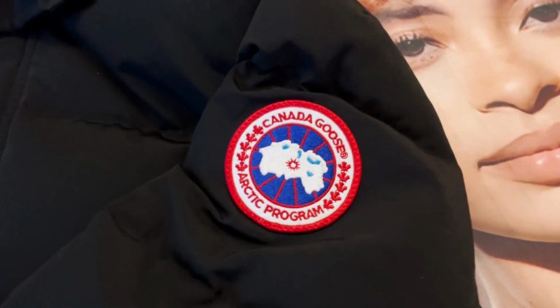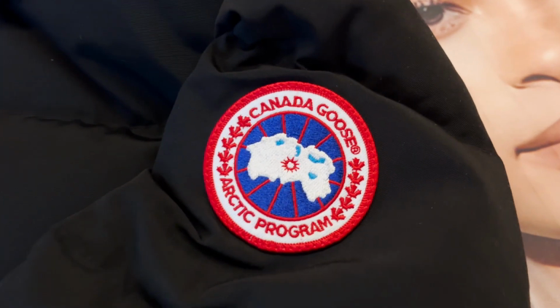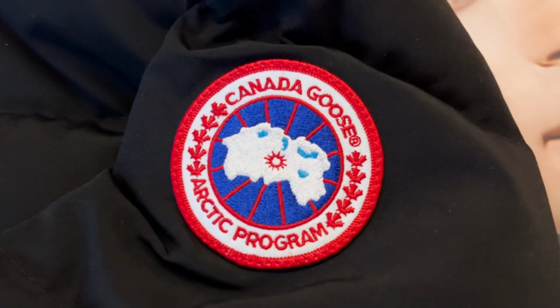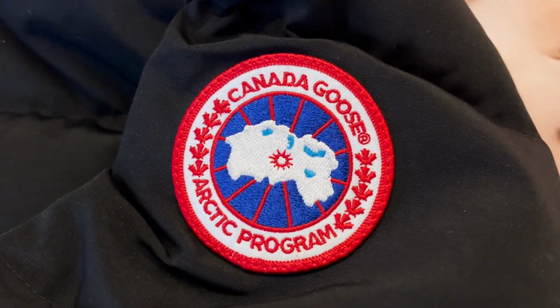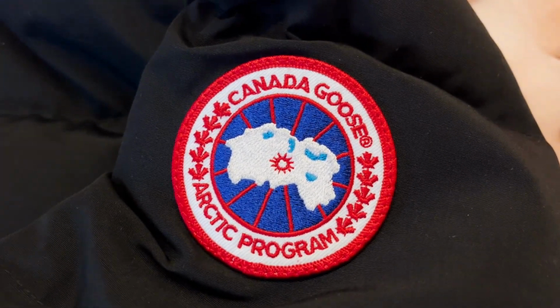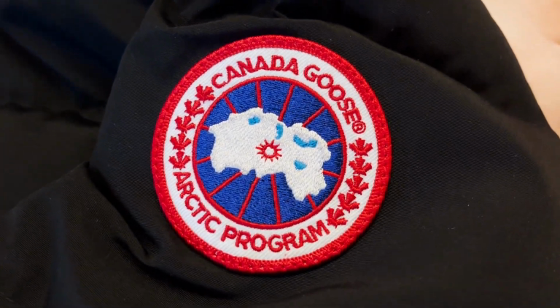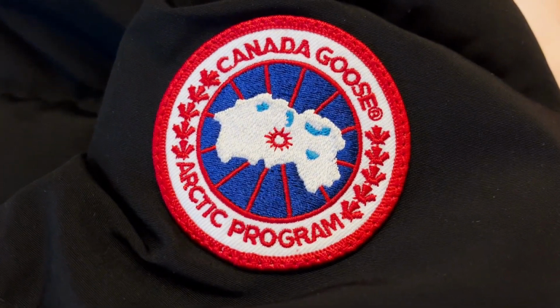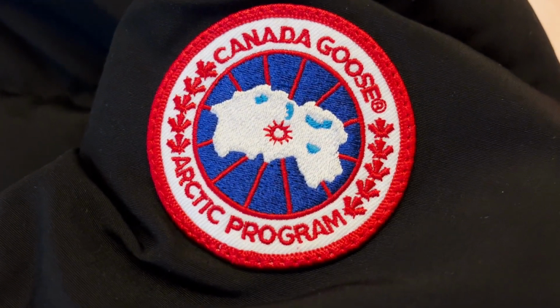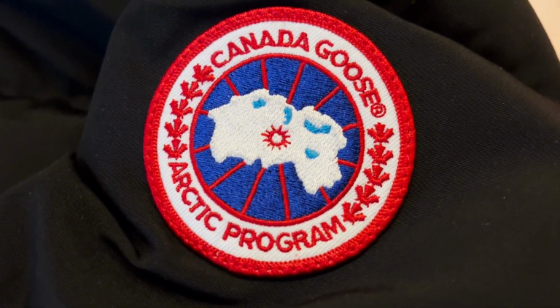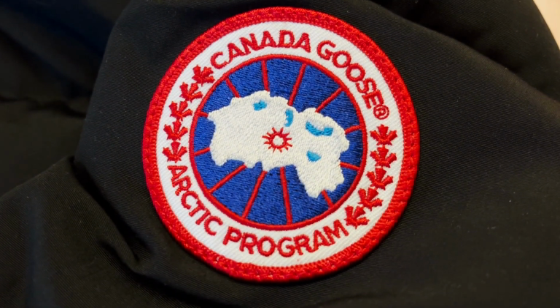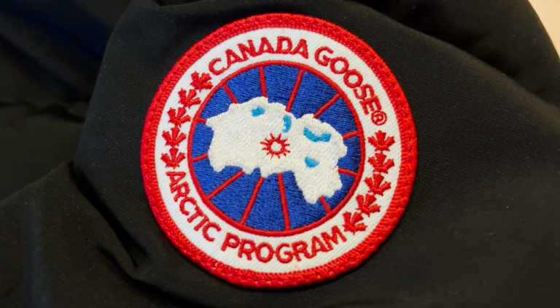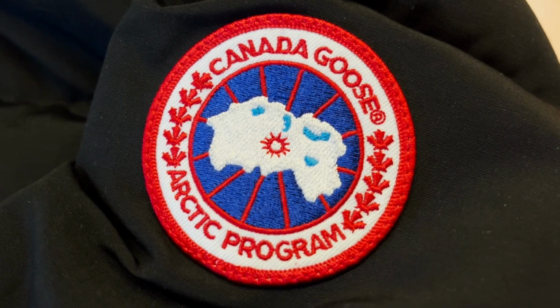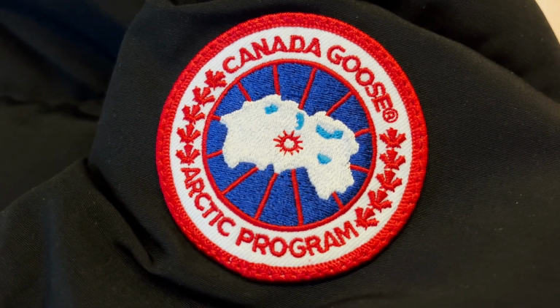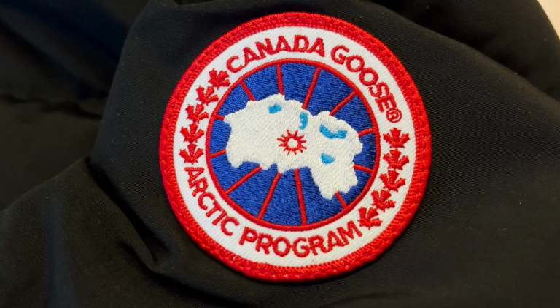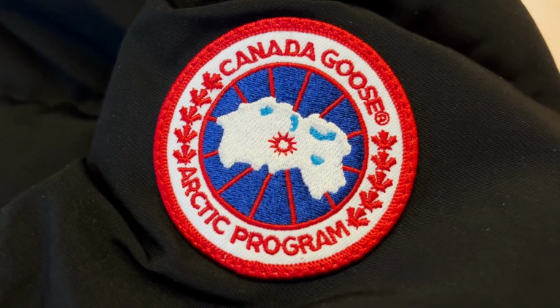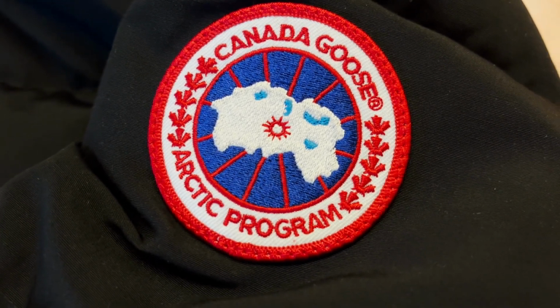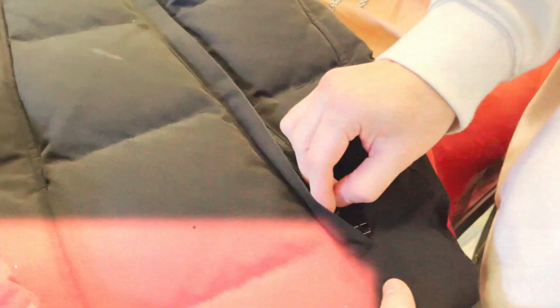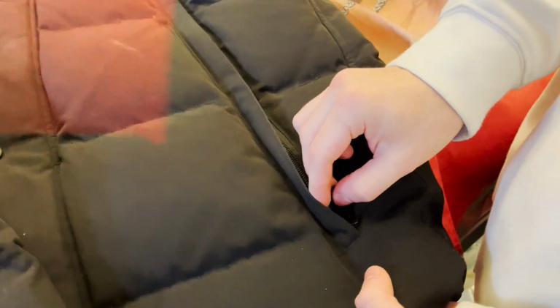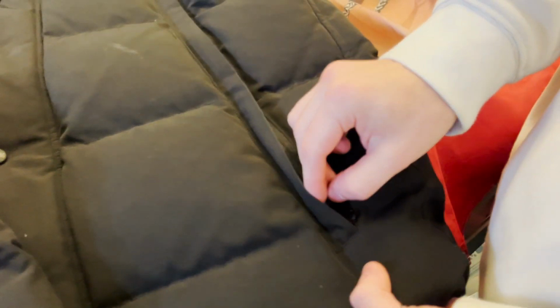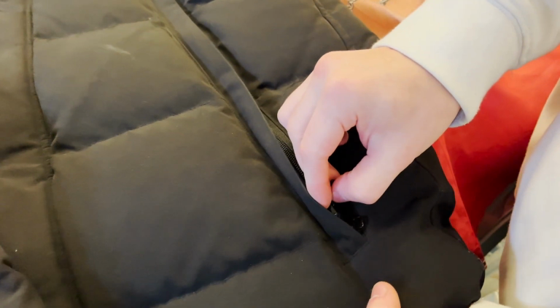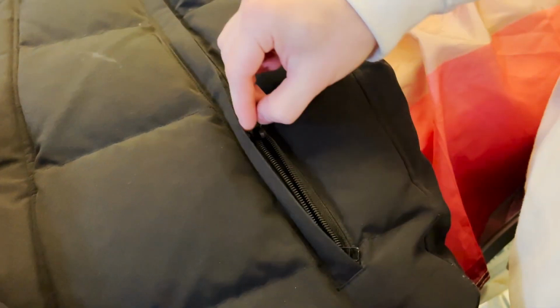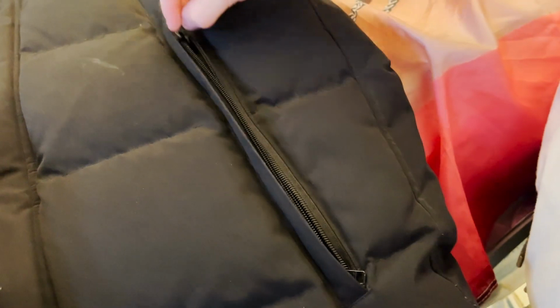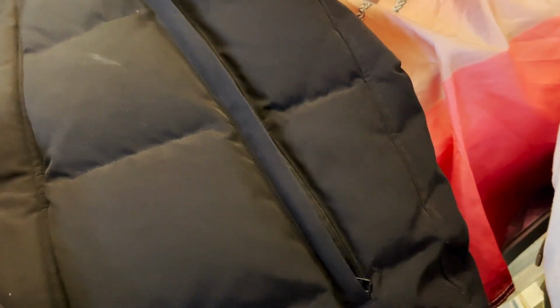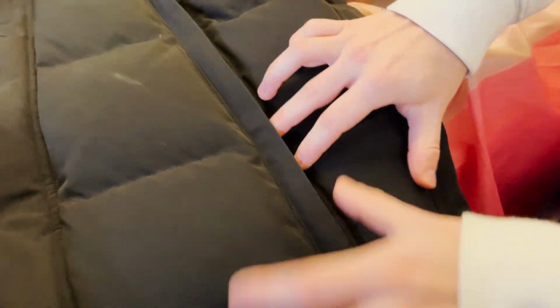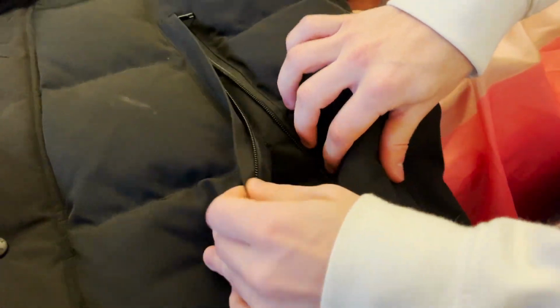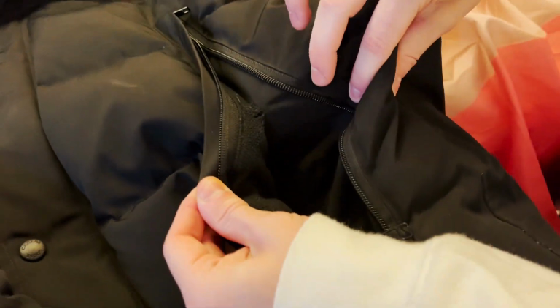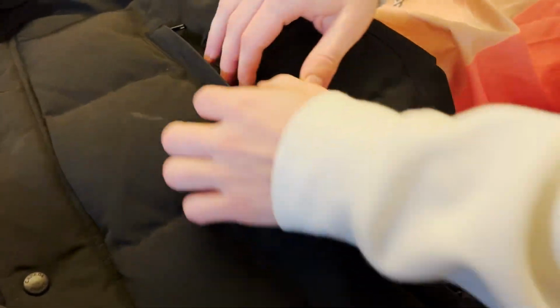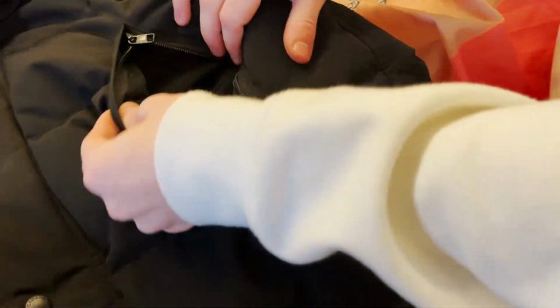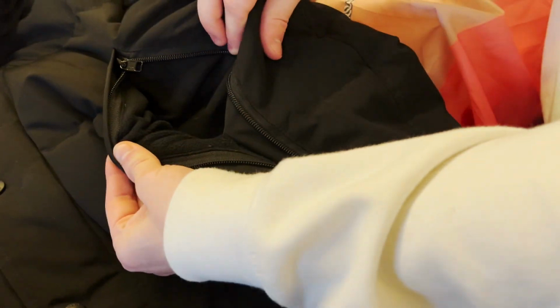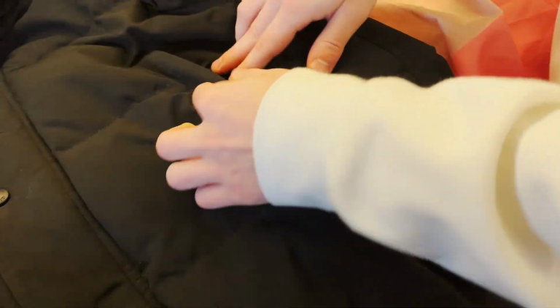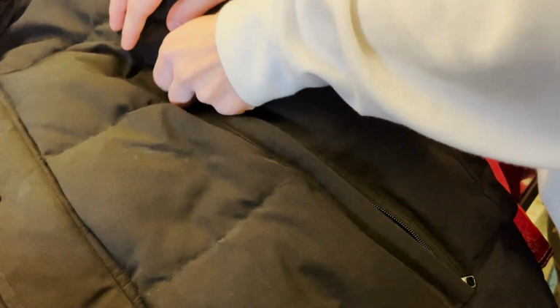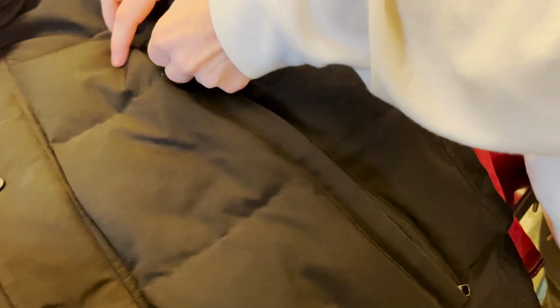The stitching is well done, and the placement of the logo, the text, and the island in the middle of the badge looks one-to-one. I have worn this jacket almost every day for the last year and it still looks absolutely brand new. I really recommend it.